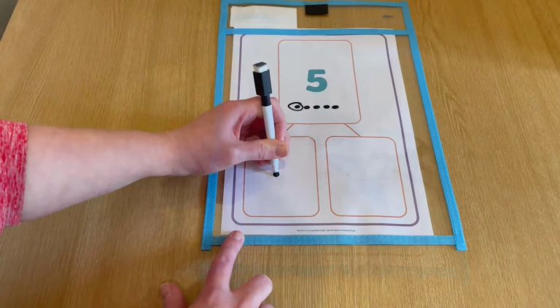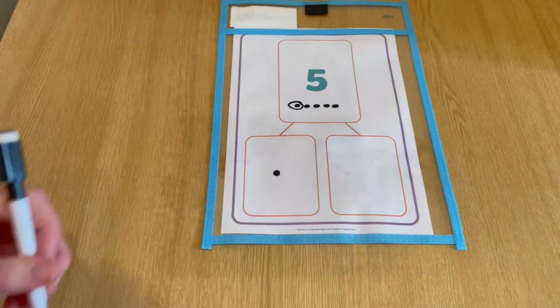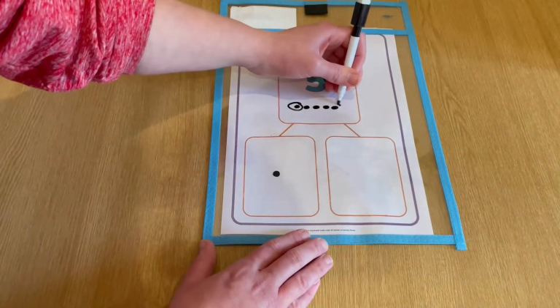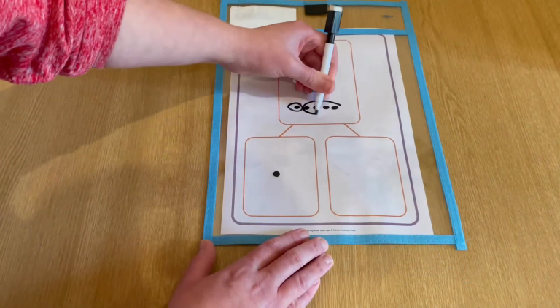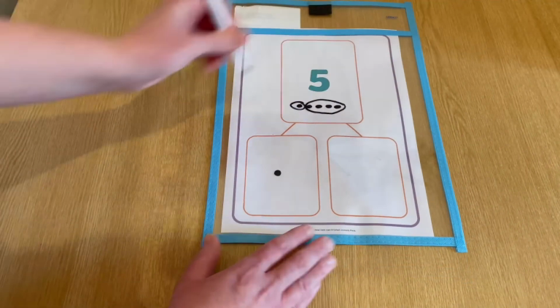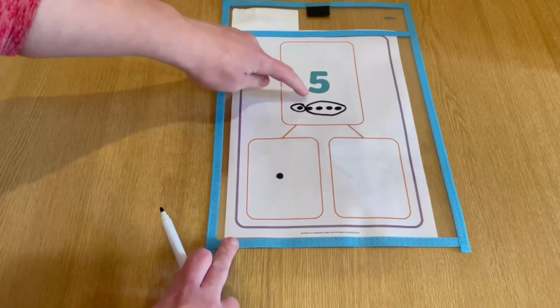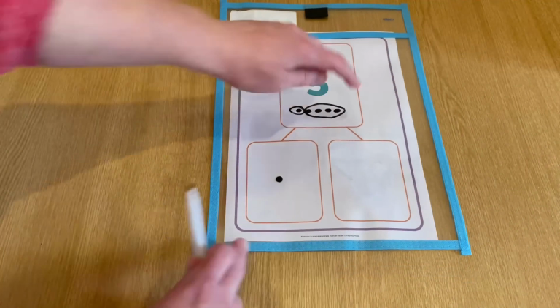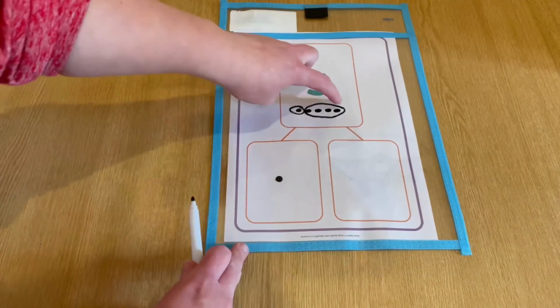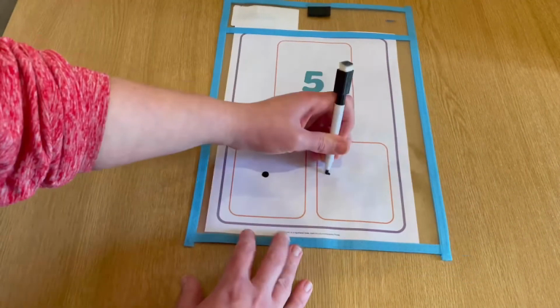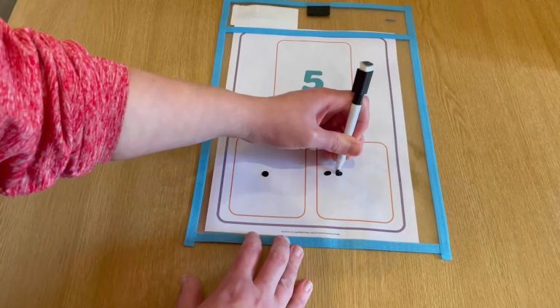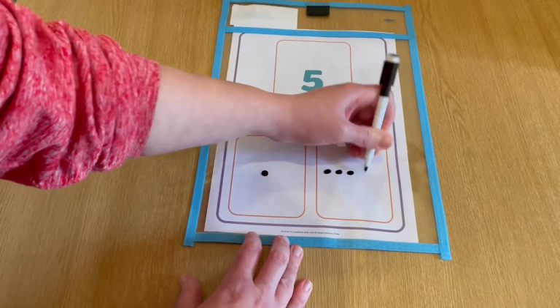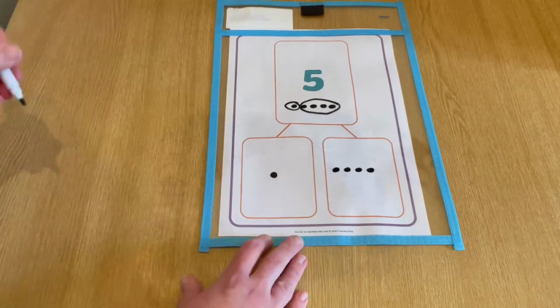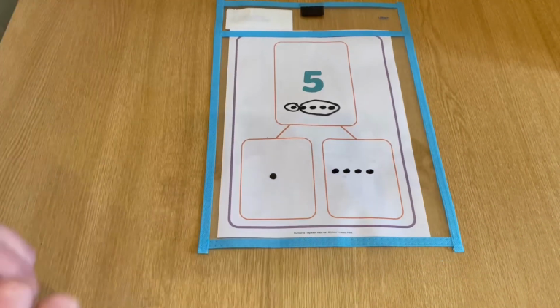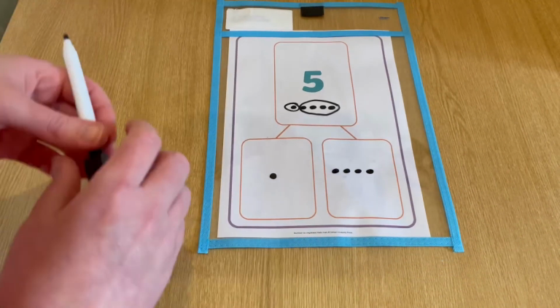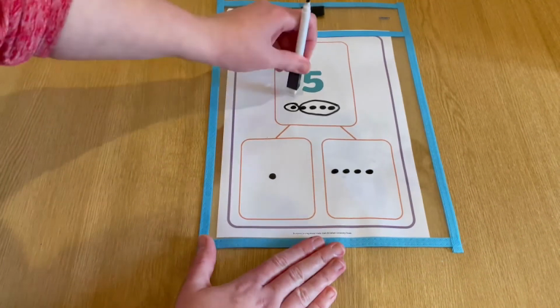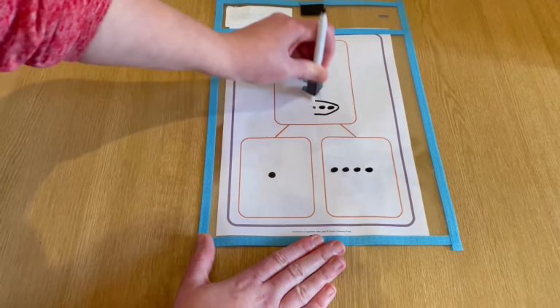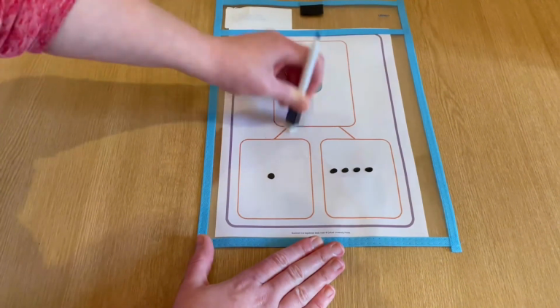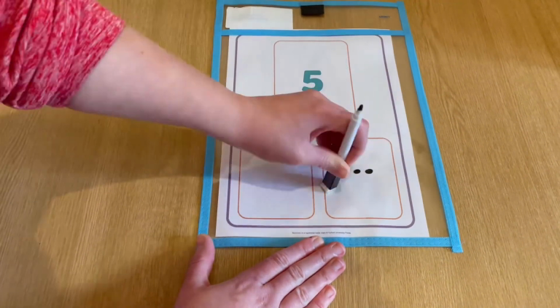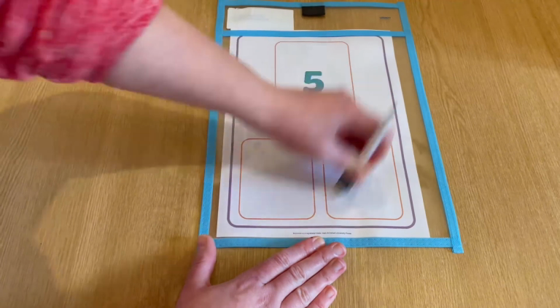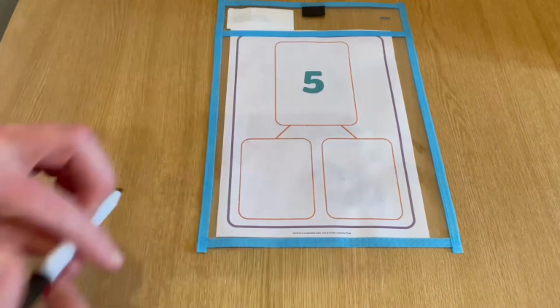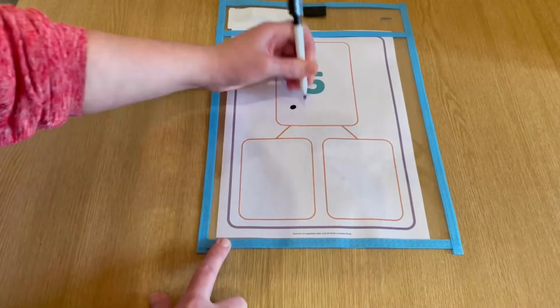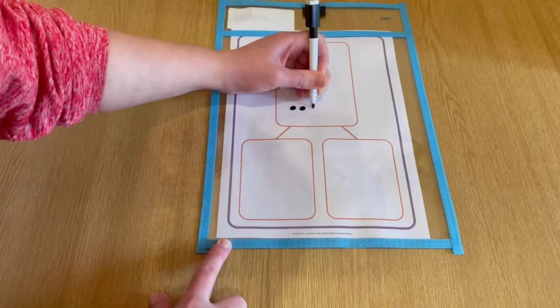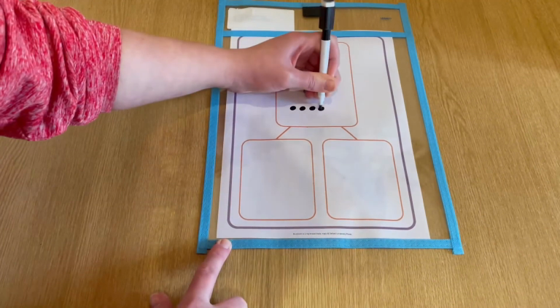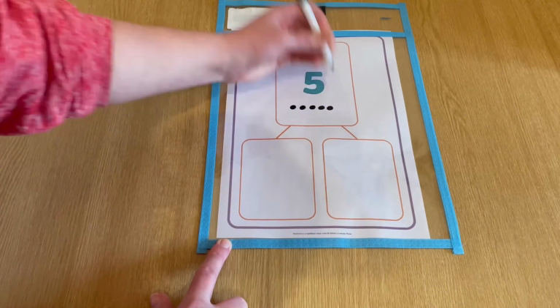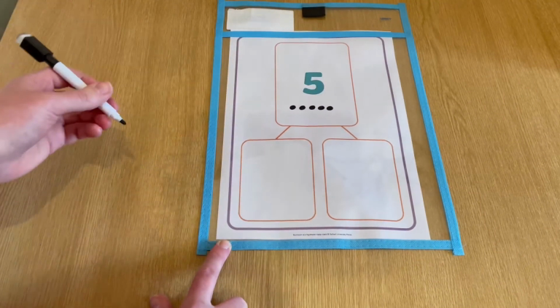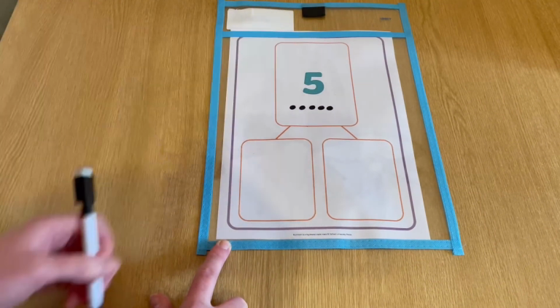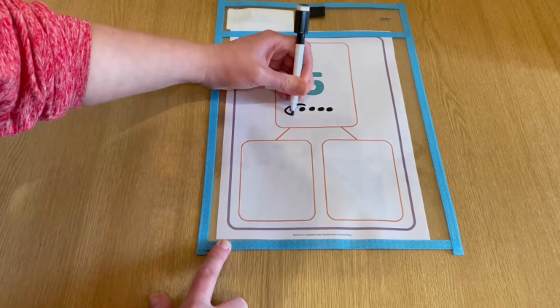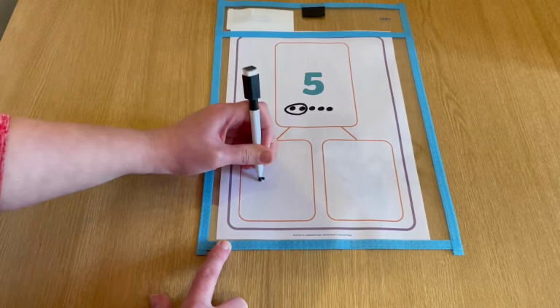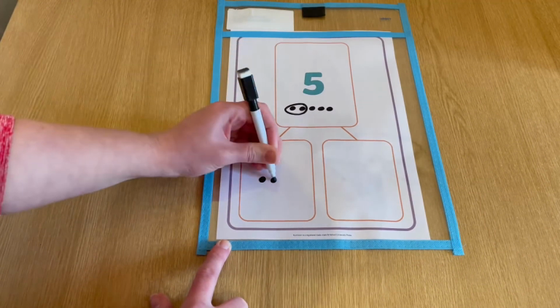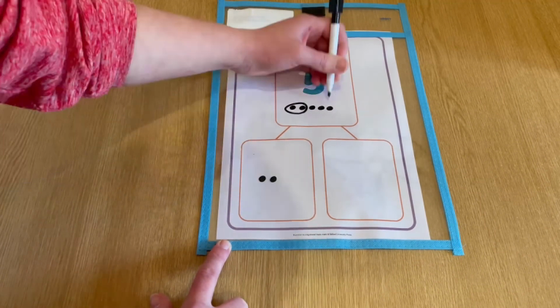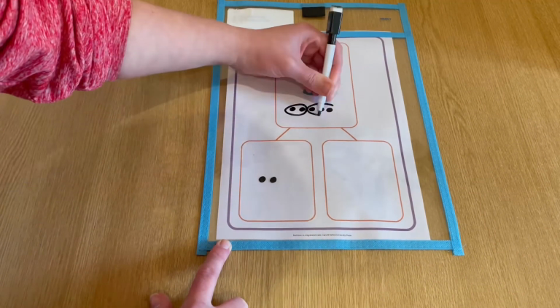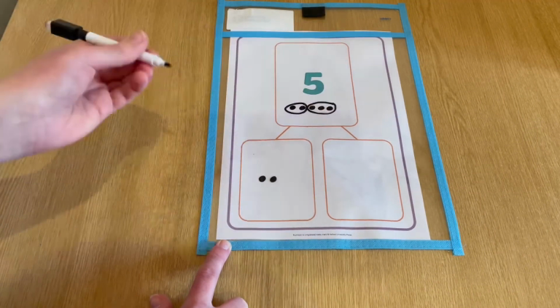For the worksheets that contain two empty parts, encourage the child to work in a systematic order starting from one, finding all of the number bond number sentences to five.